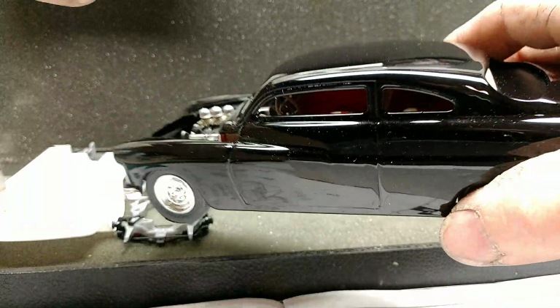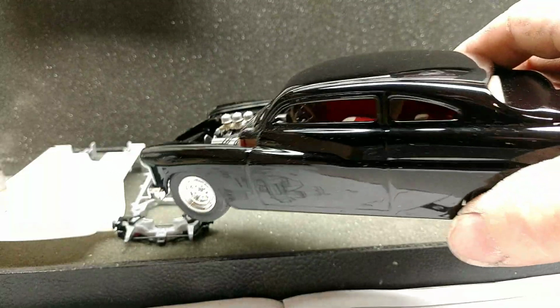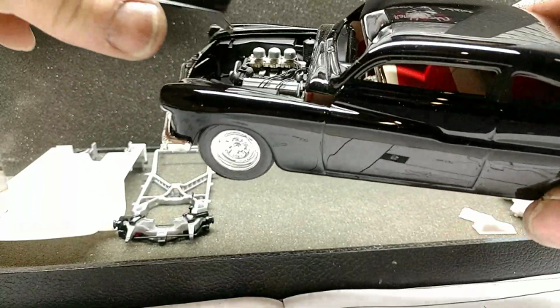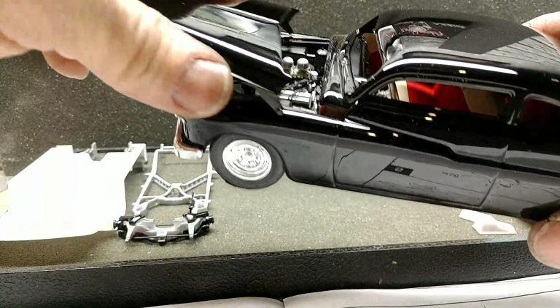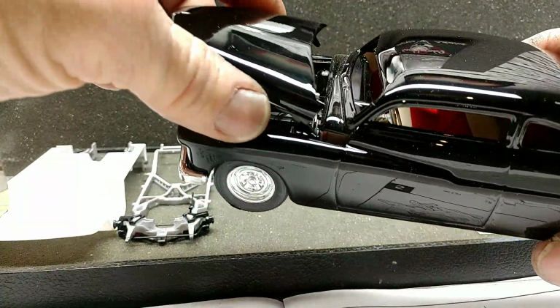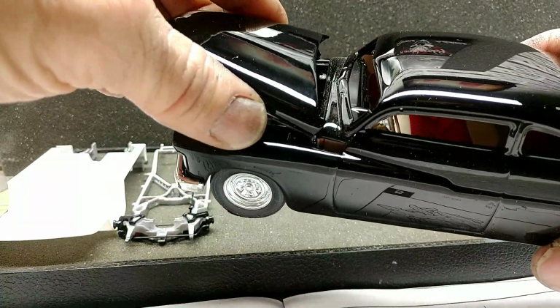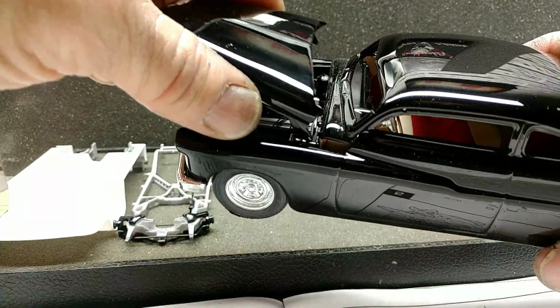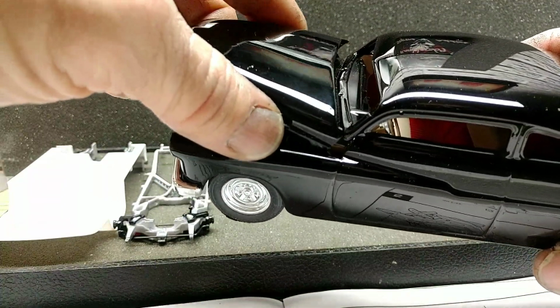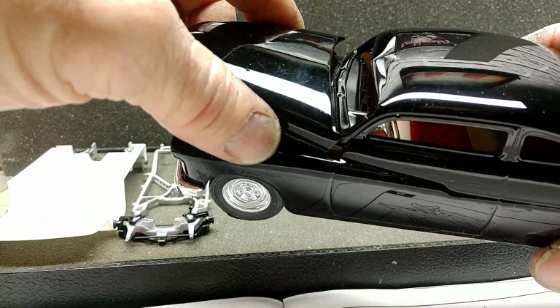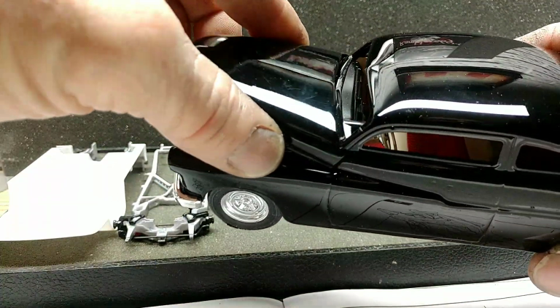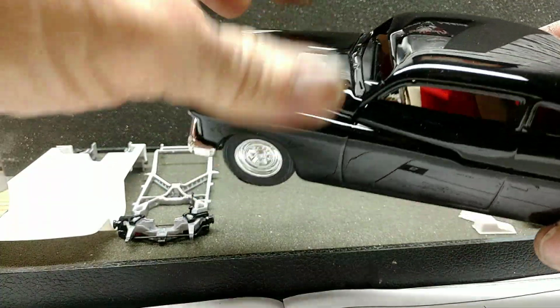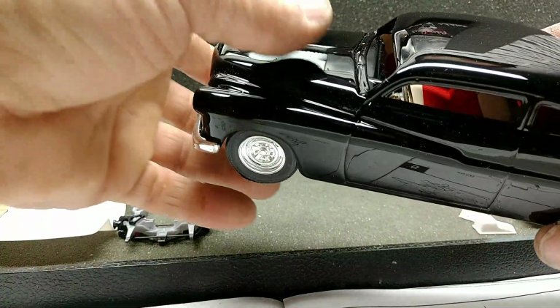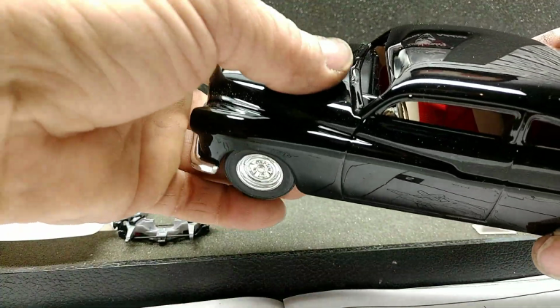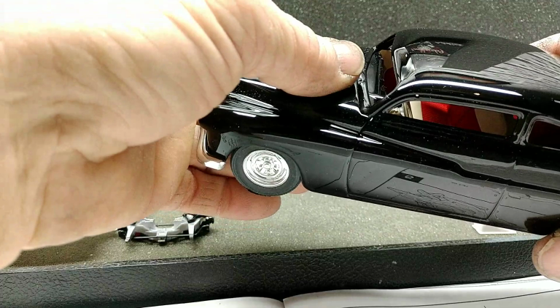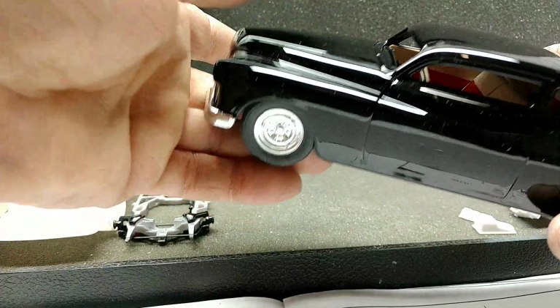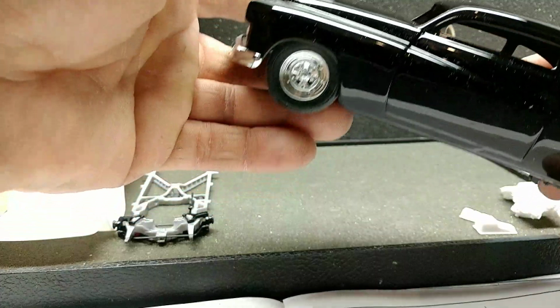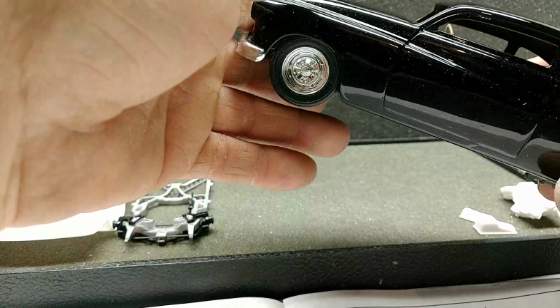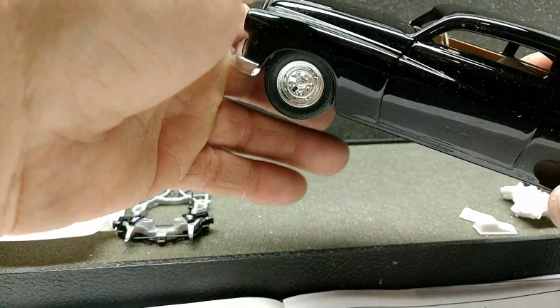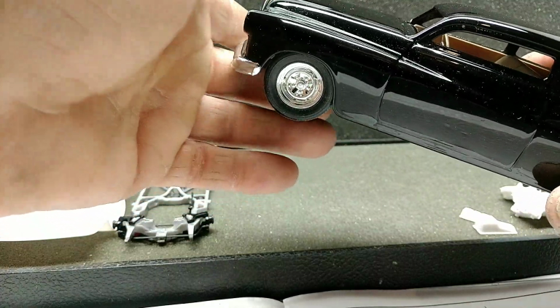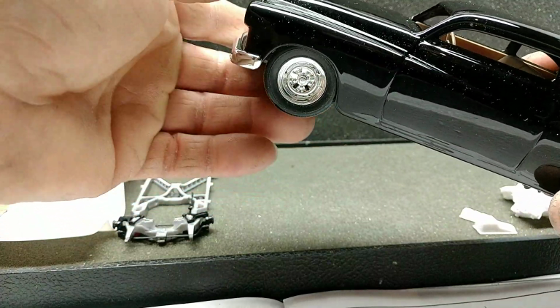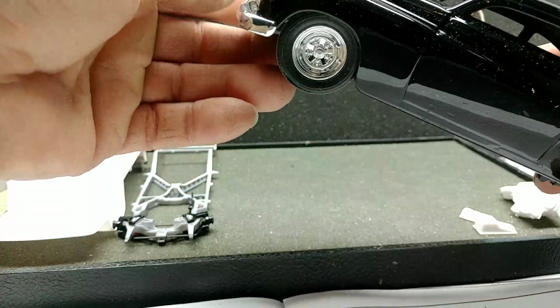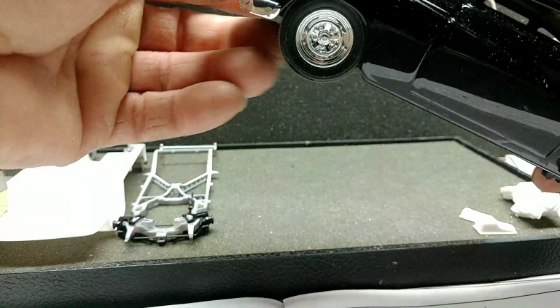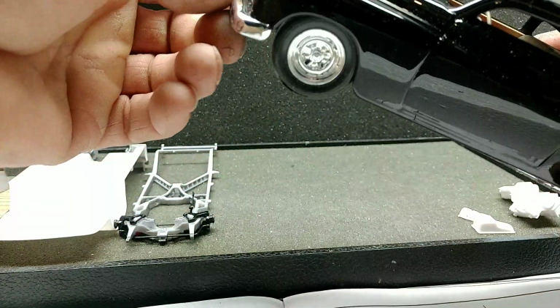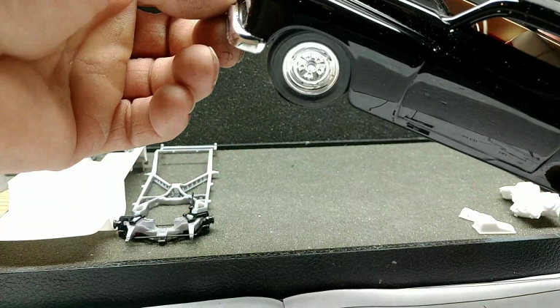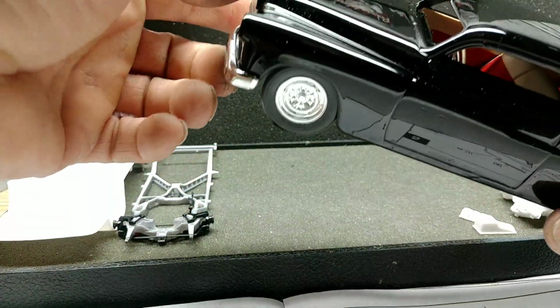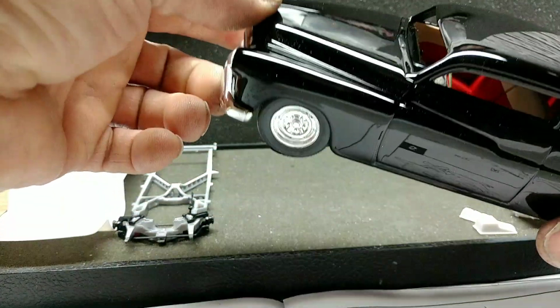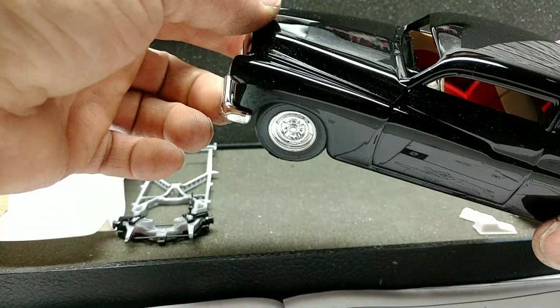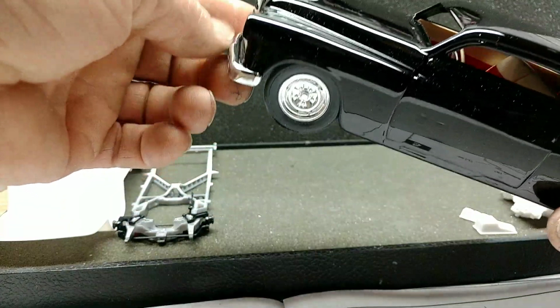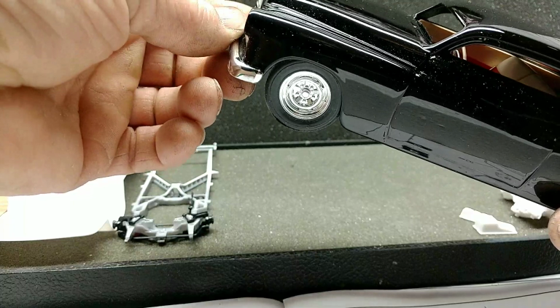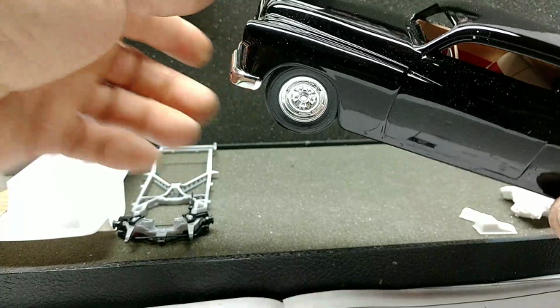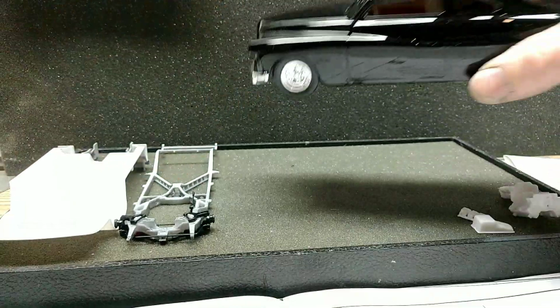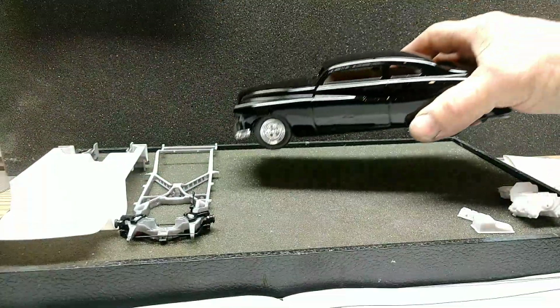That's where we're at now, guys, on these. Still trying to figure out an engine color. Somebody said gold or copper or something like that, so I'm not sure on that yet.